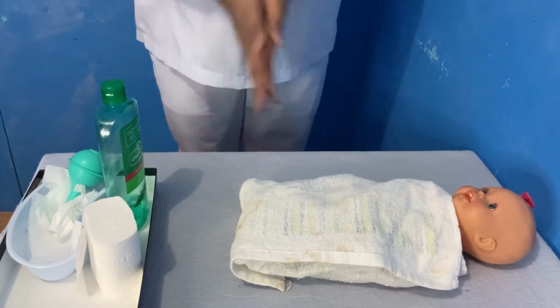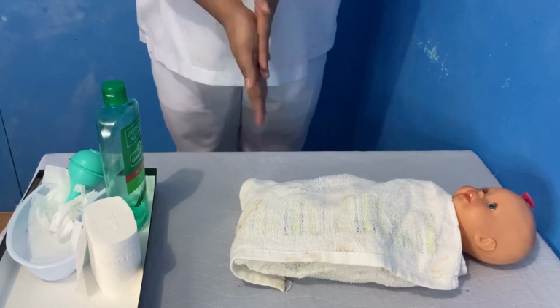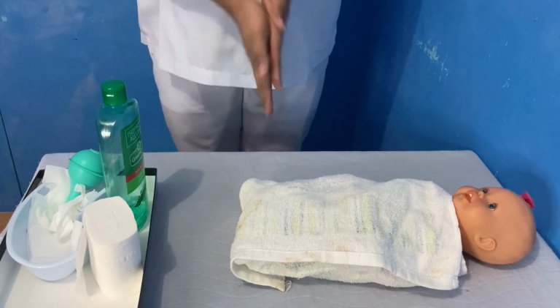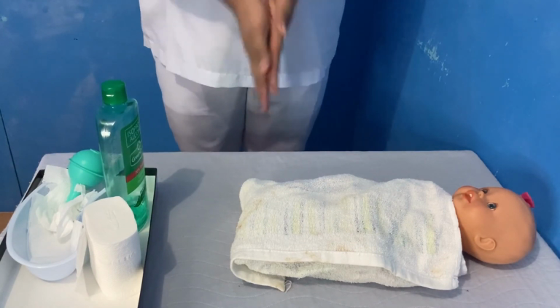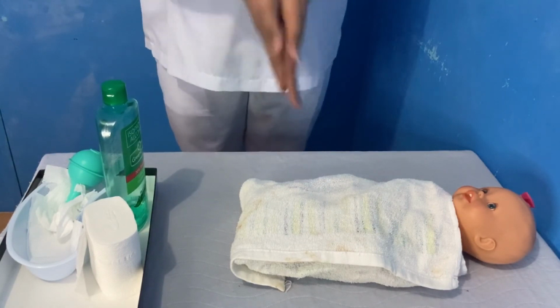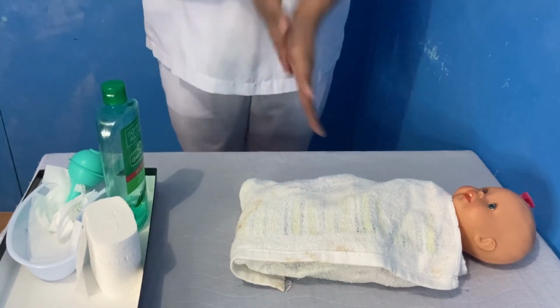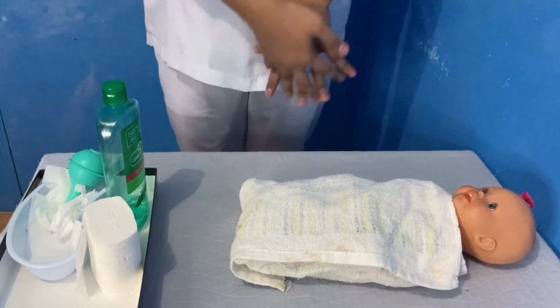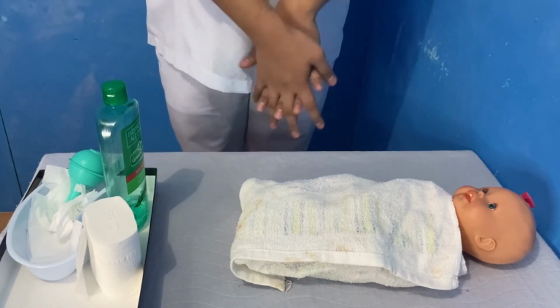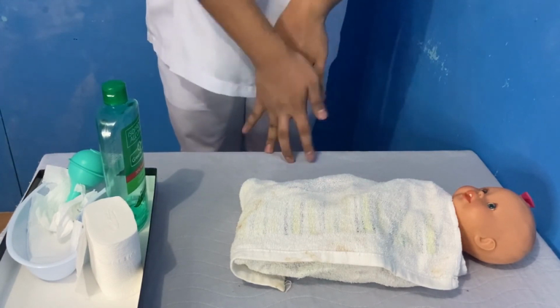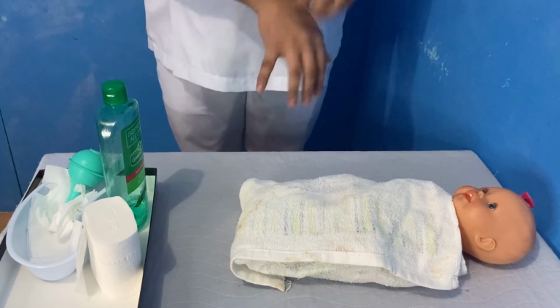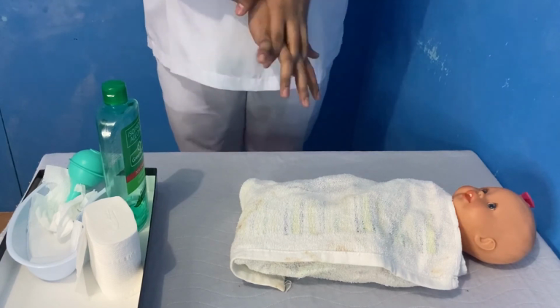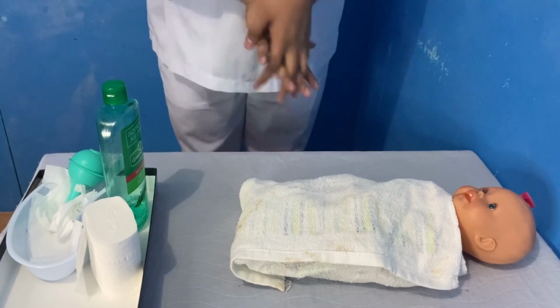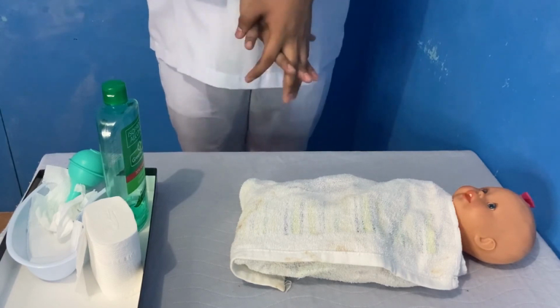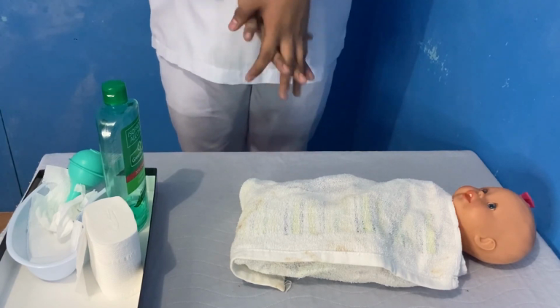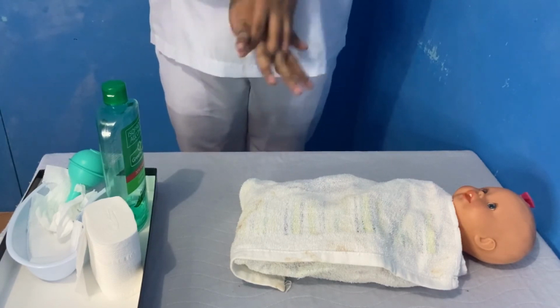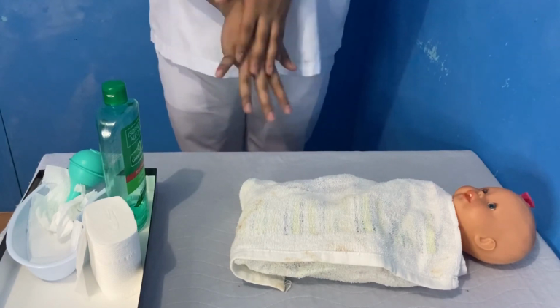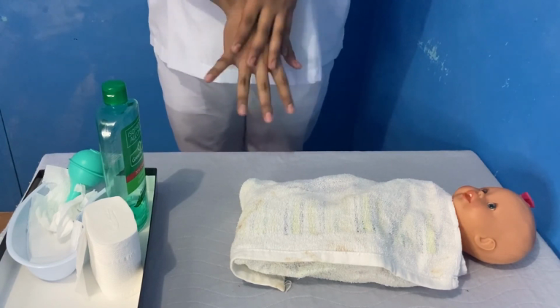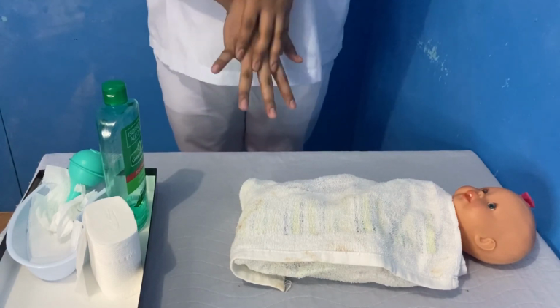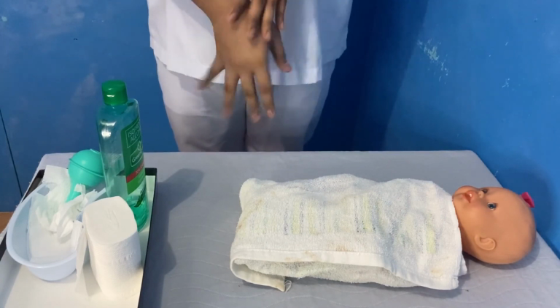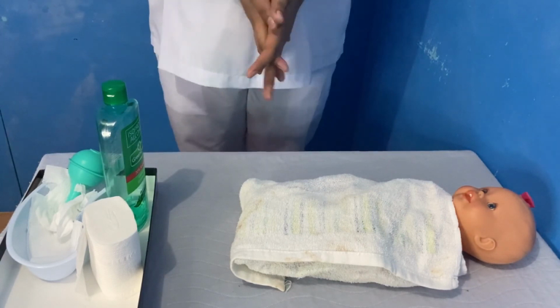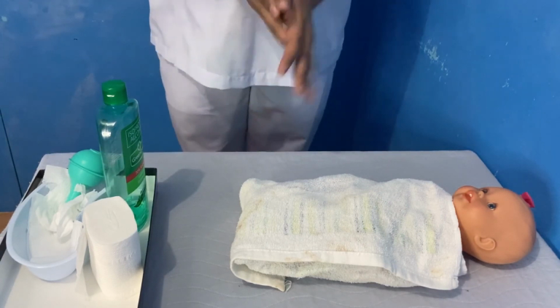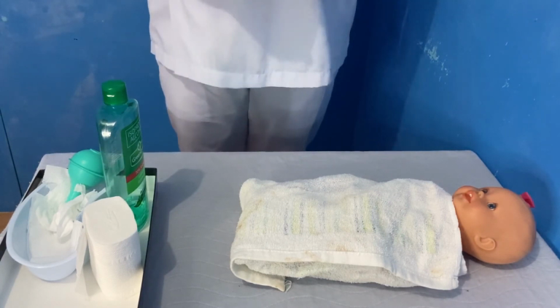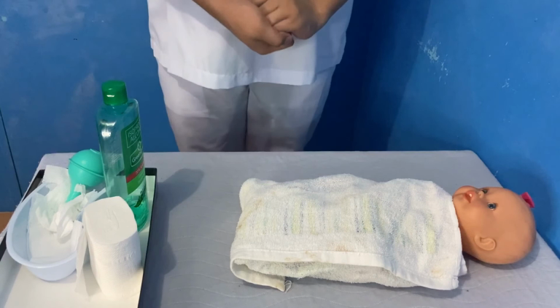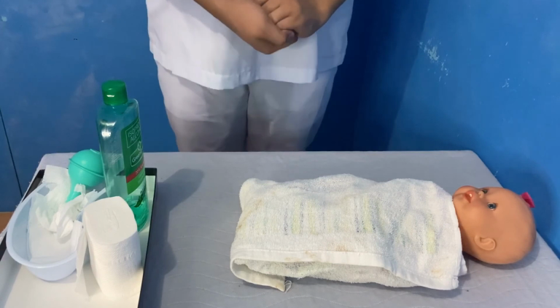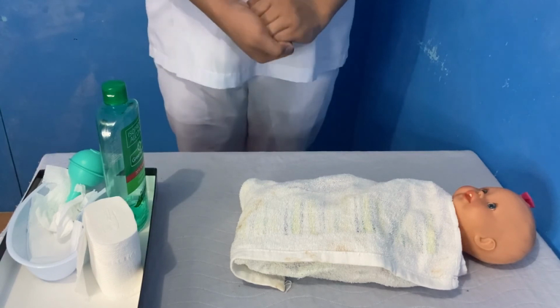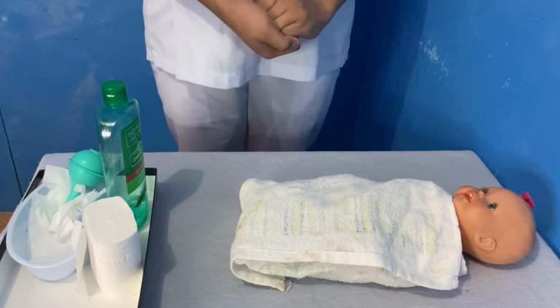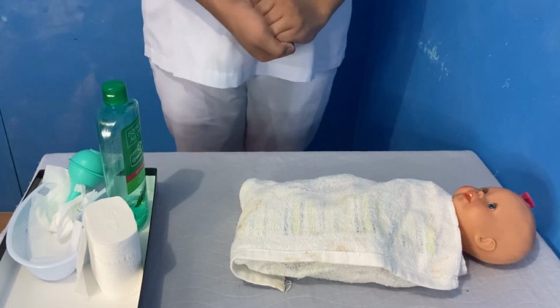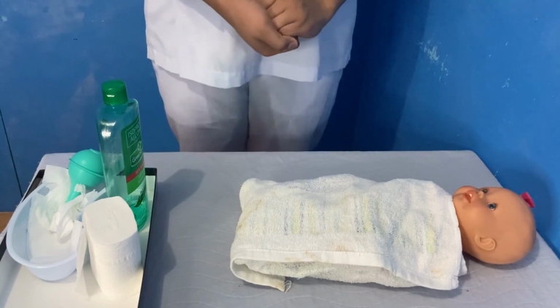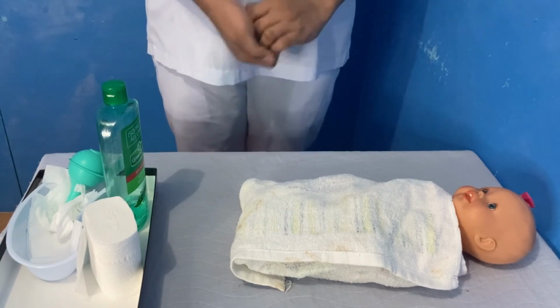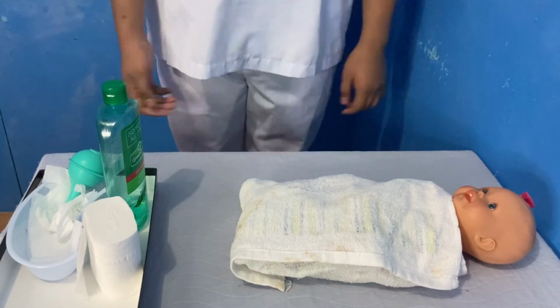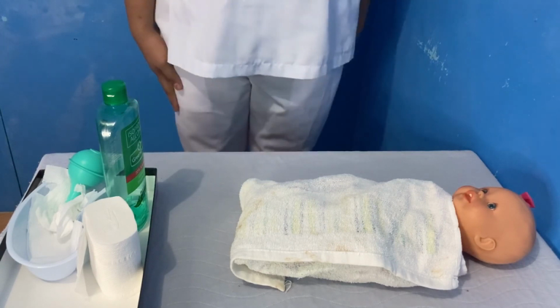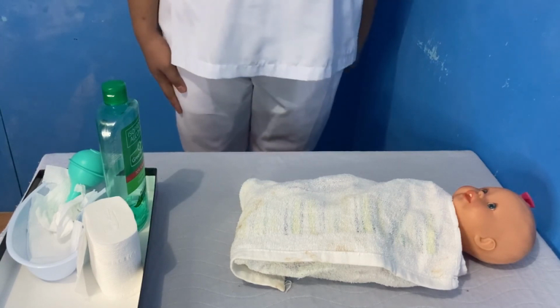Reassess the newborn's lungs and provide reassurance and comforting to the parents and newborn. Document the procedure and any abnormal findings in the client's chart. Thank you.